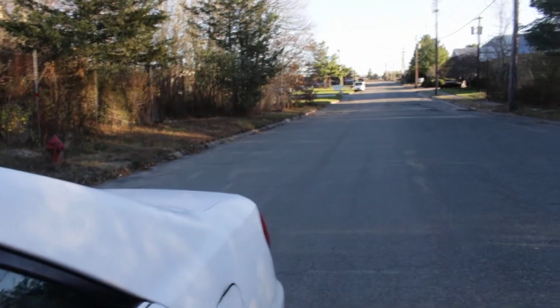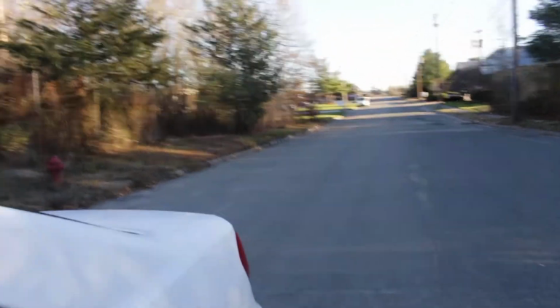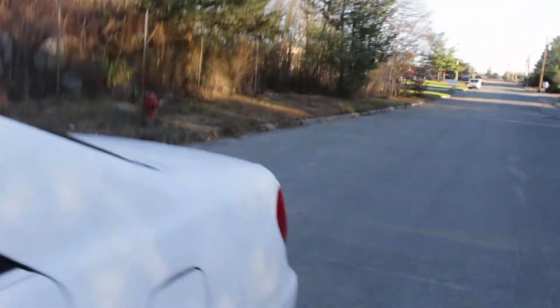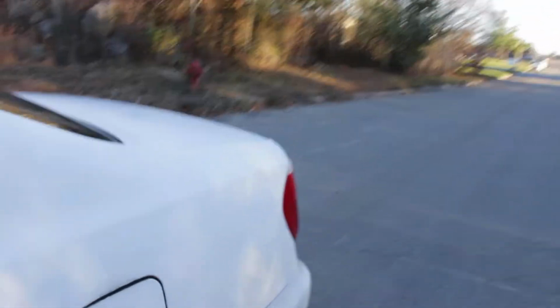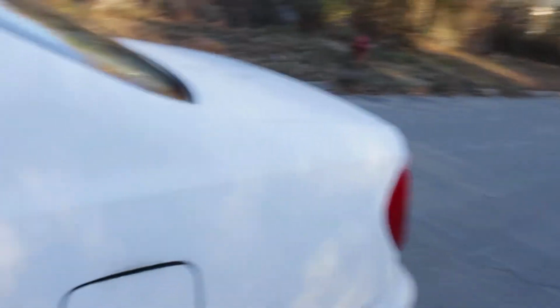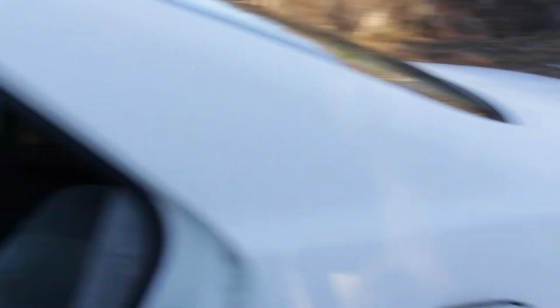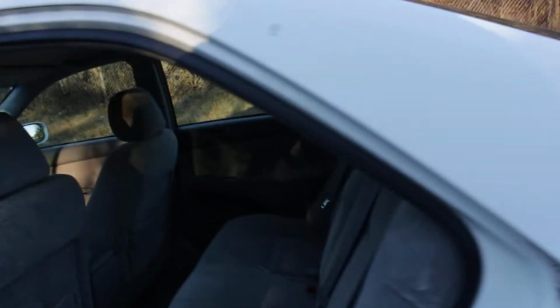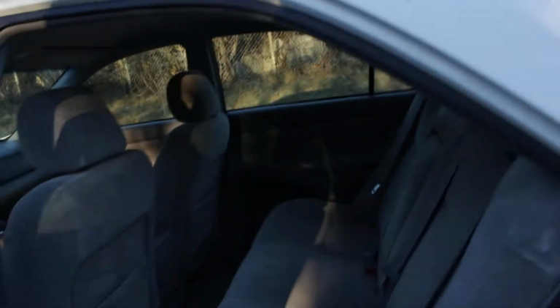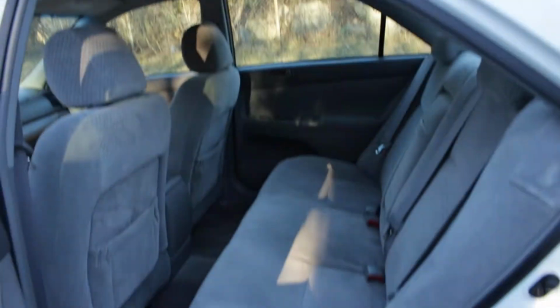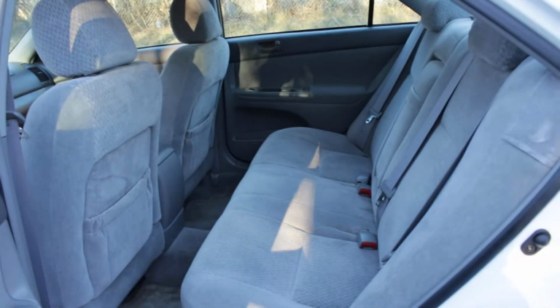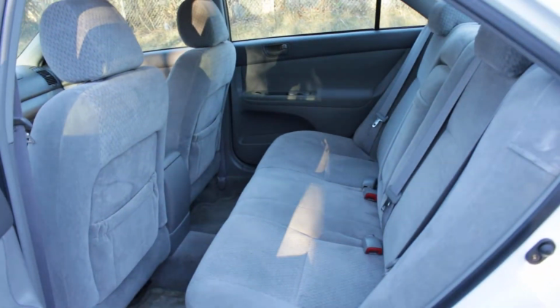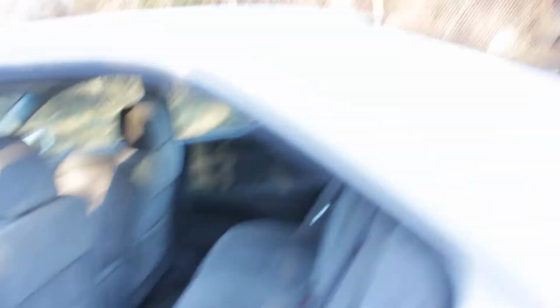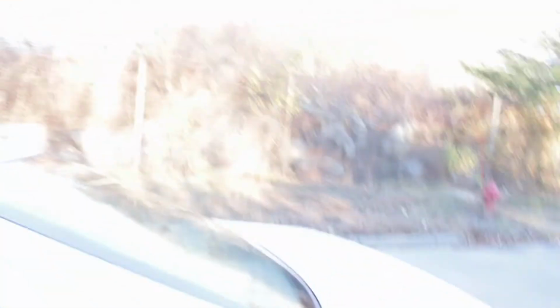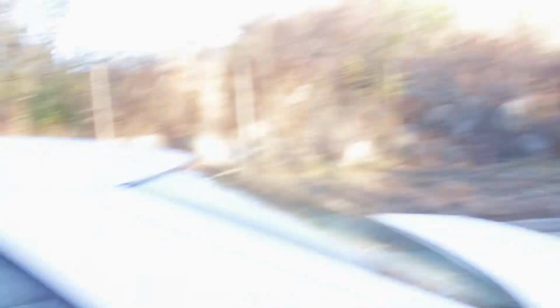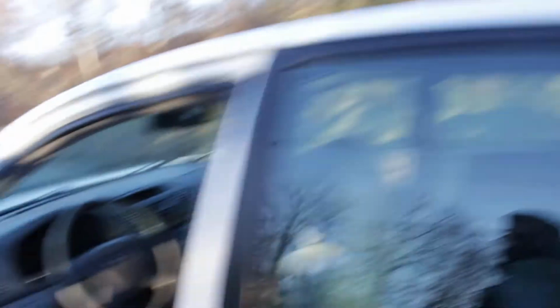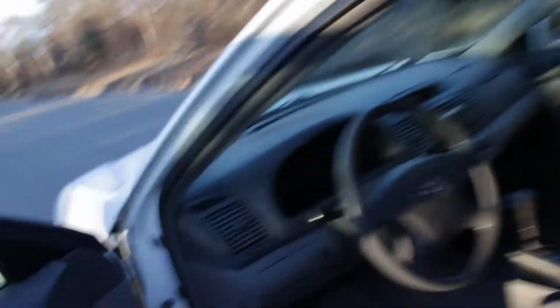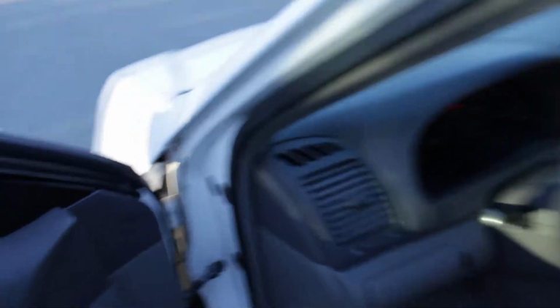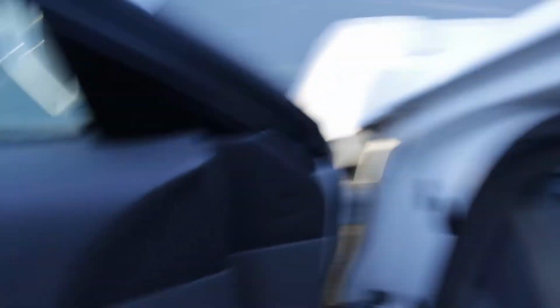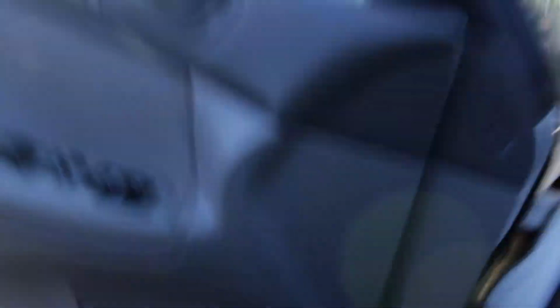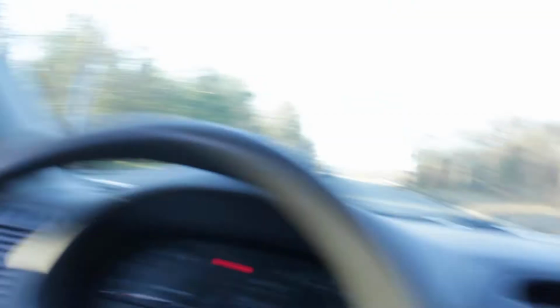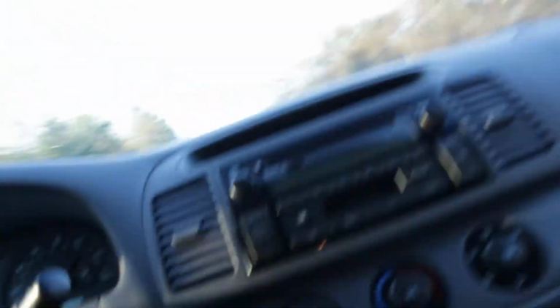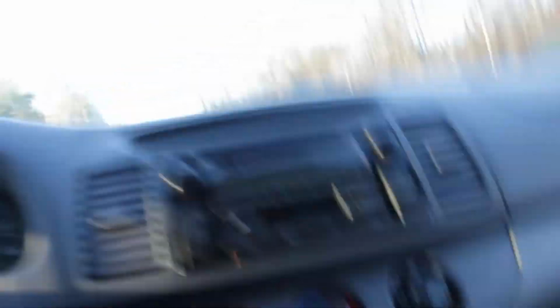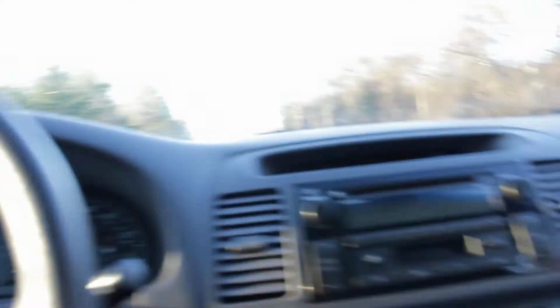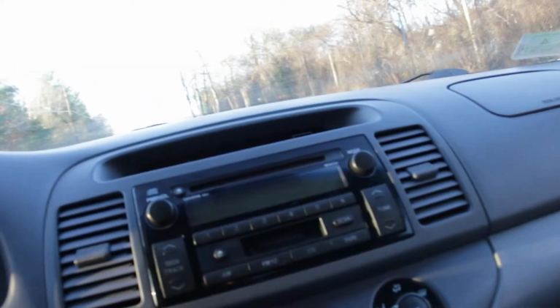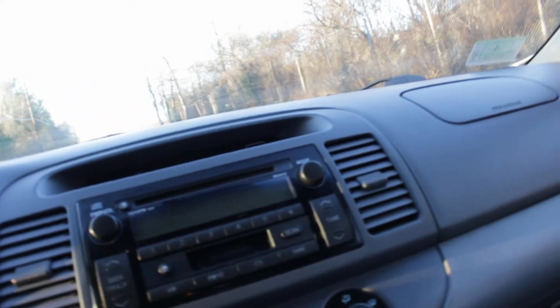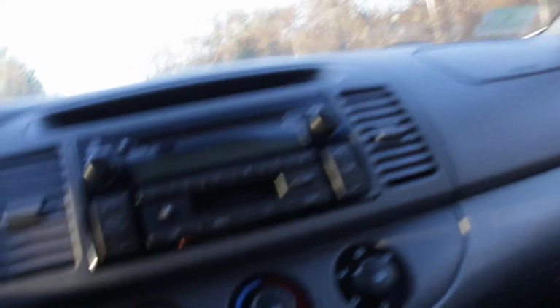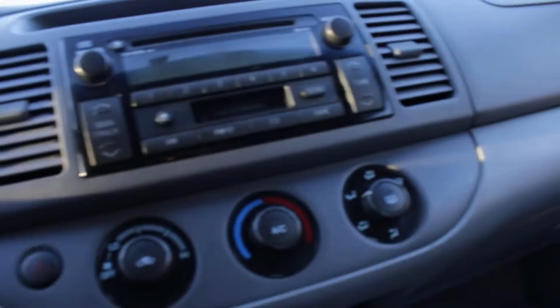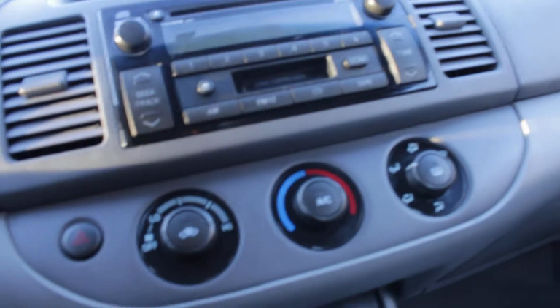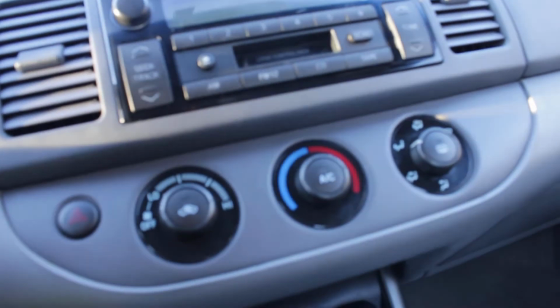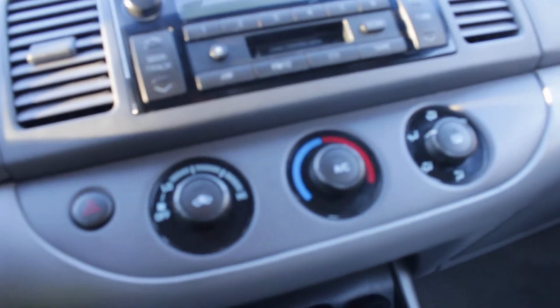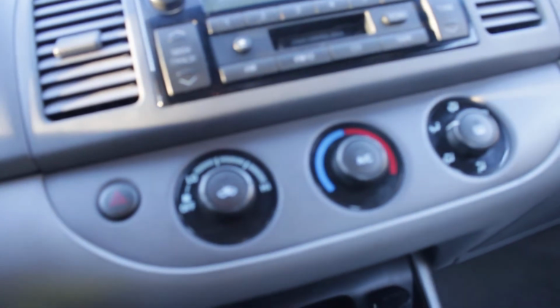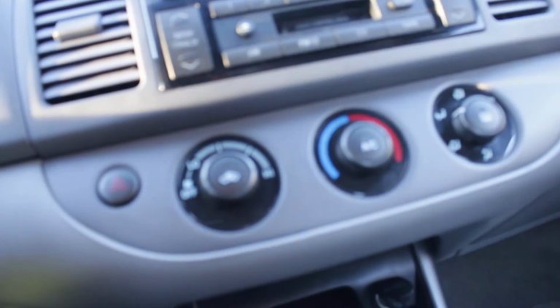And if we jump in here and turn on the vehicle — which does come with two keys.